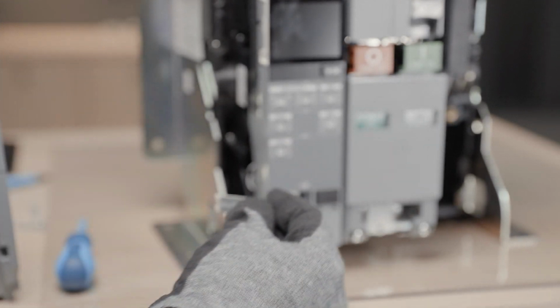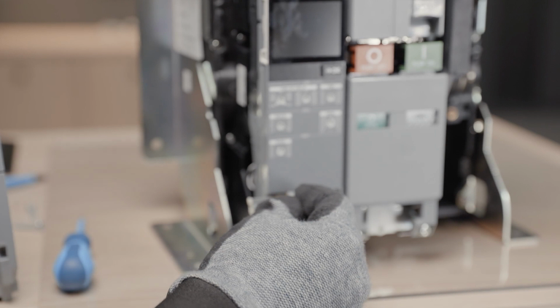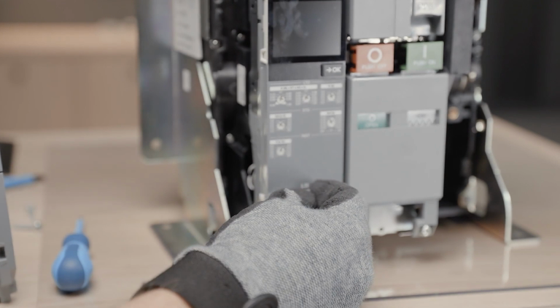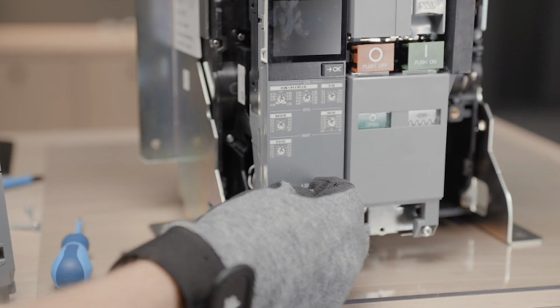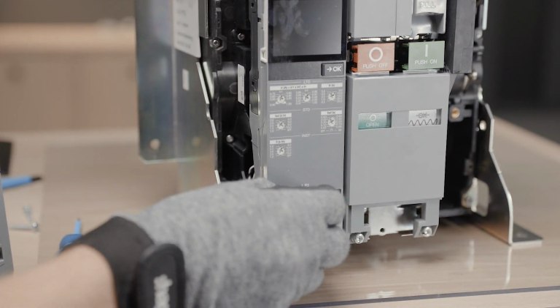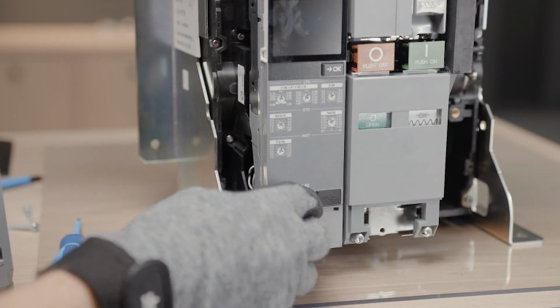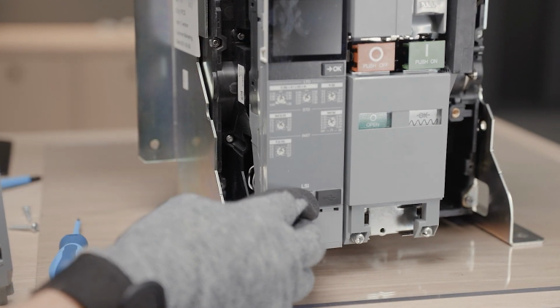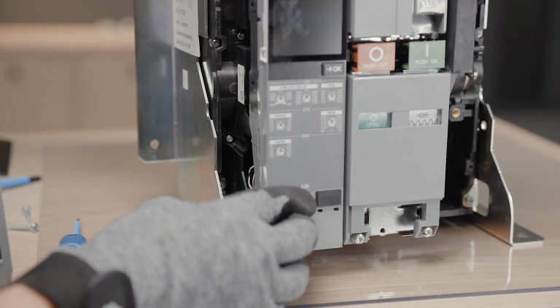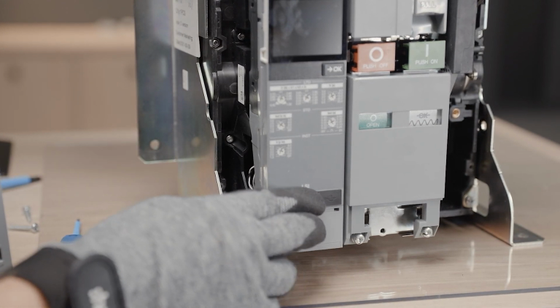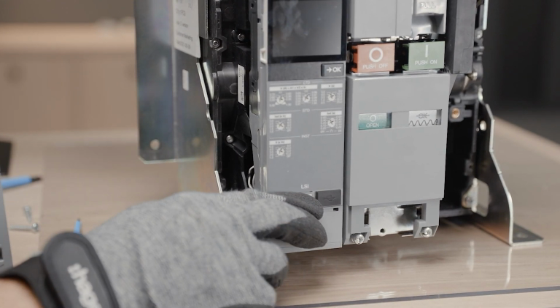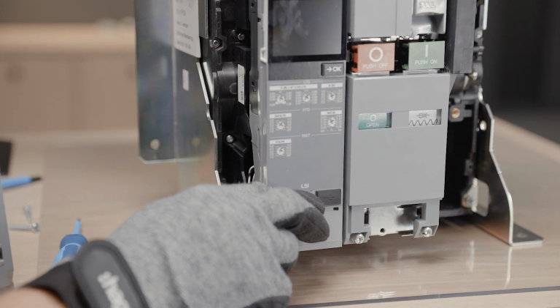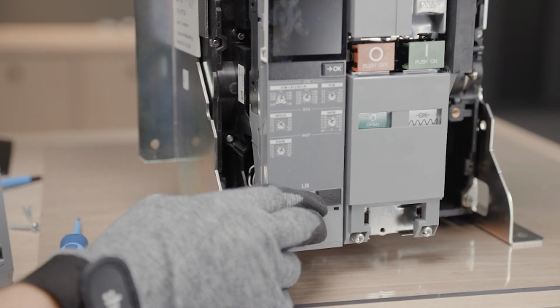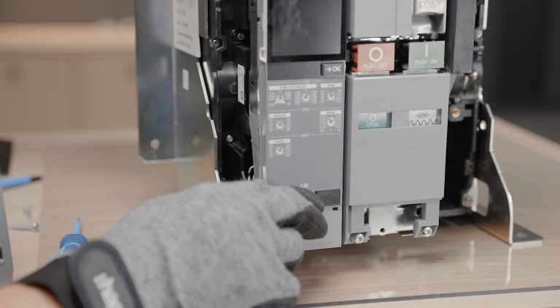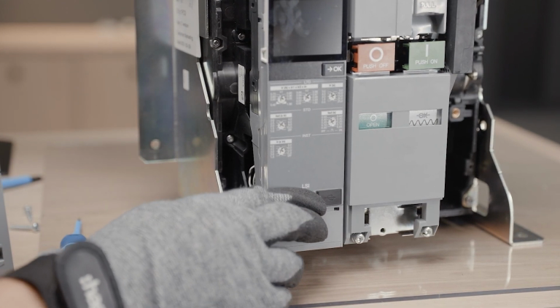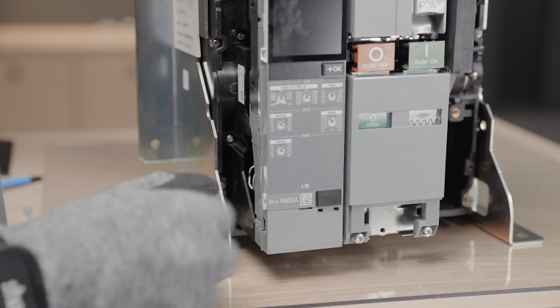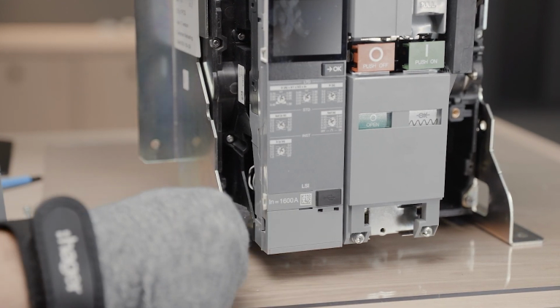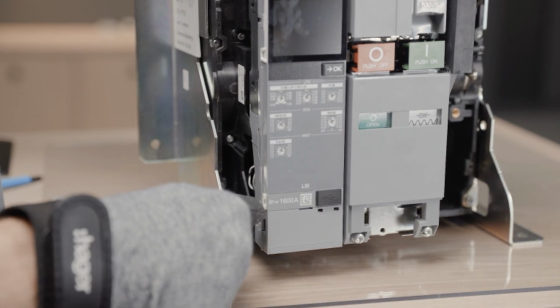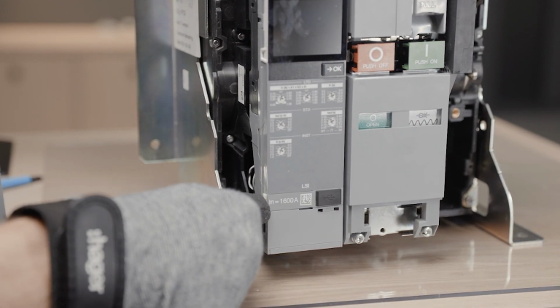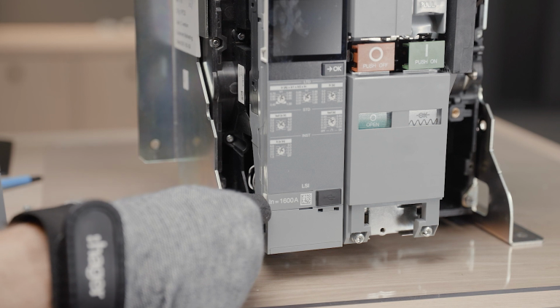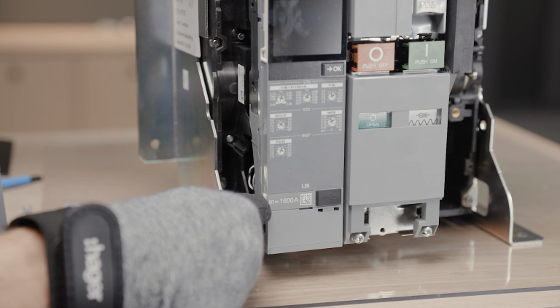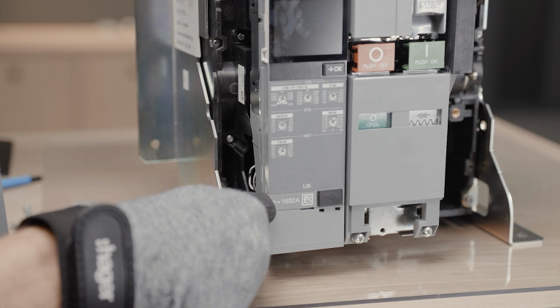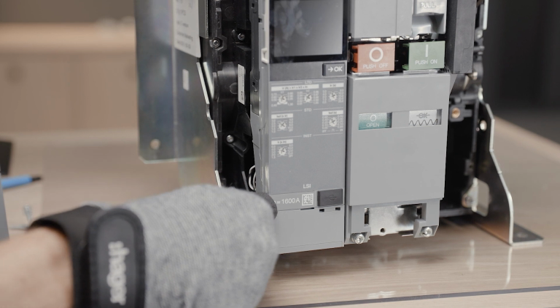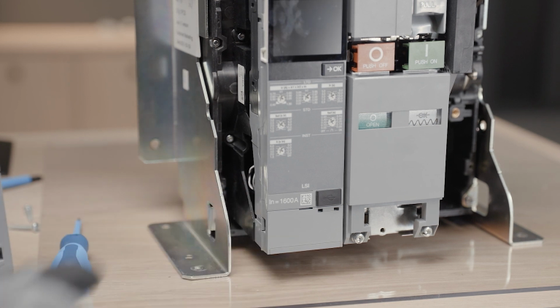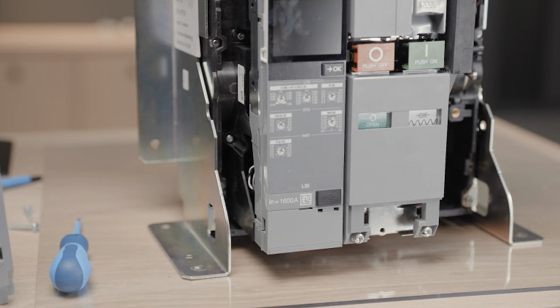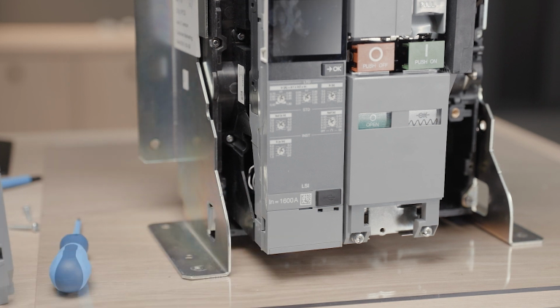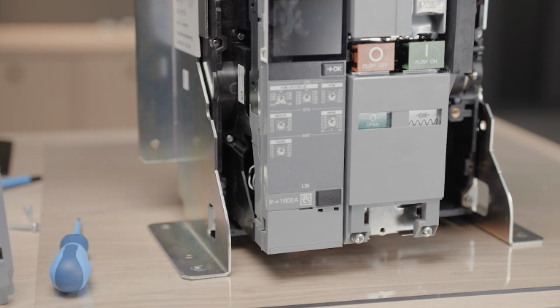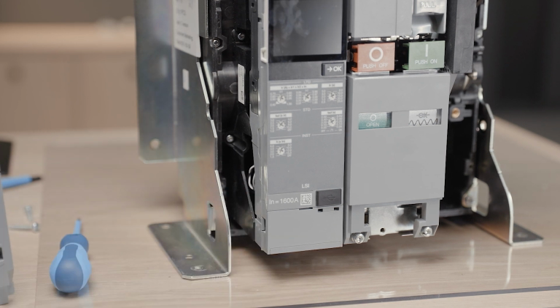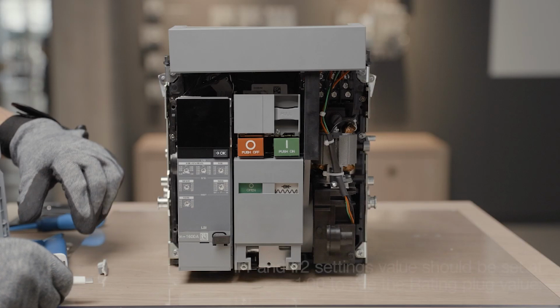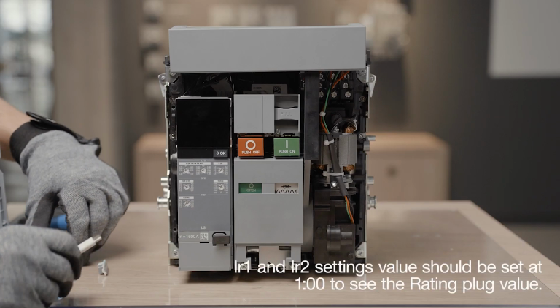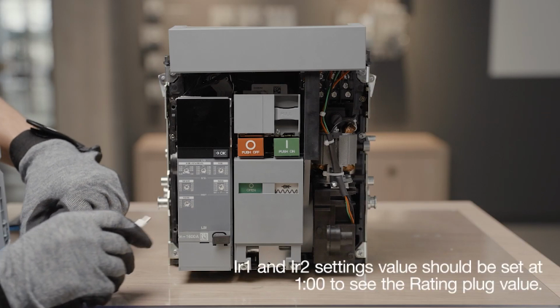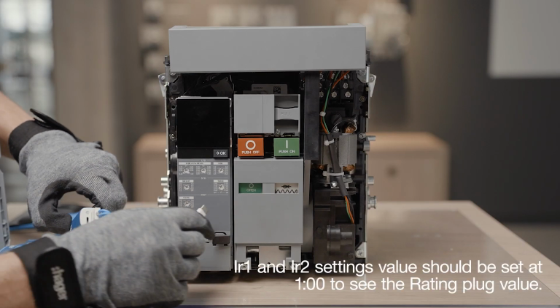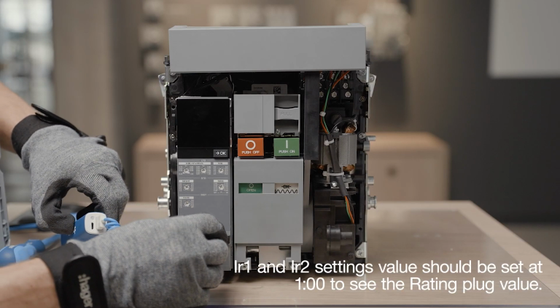Before installing the new rating plug, pull out its white locking system. Install it by inserting it in the placeholder. You can then lock the rating plug by pushing the mechanism back.